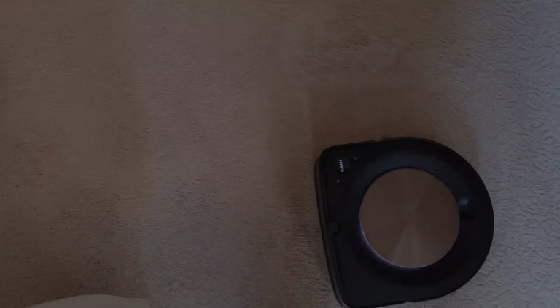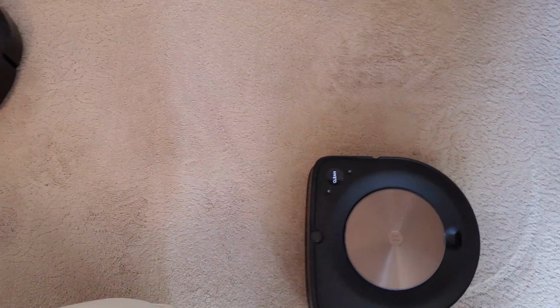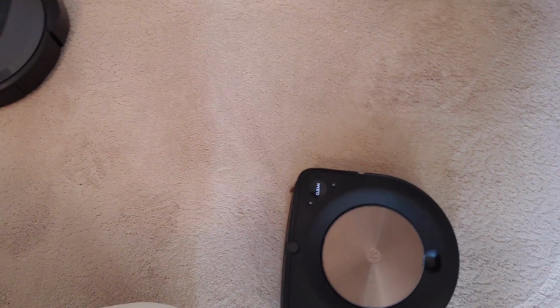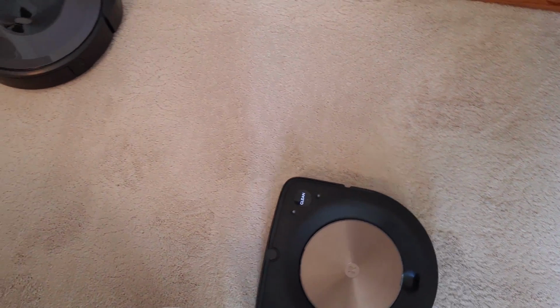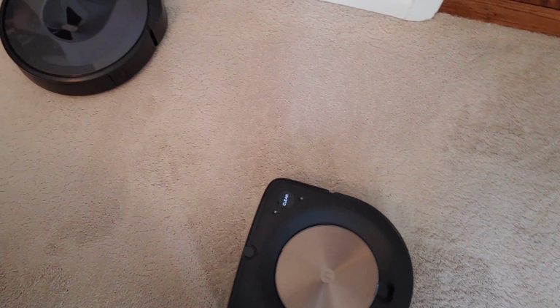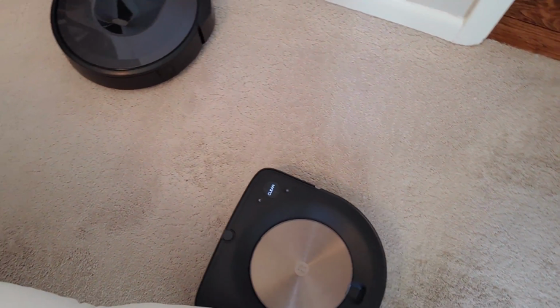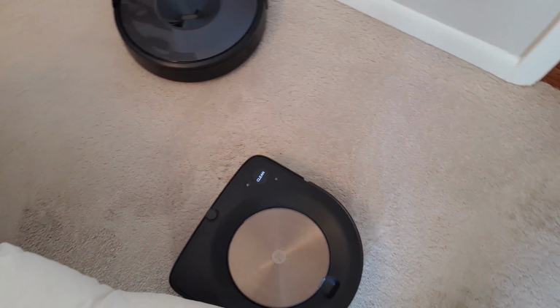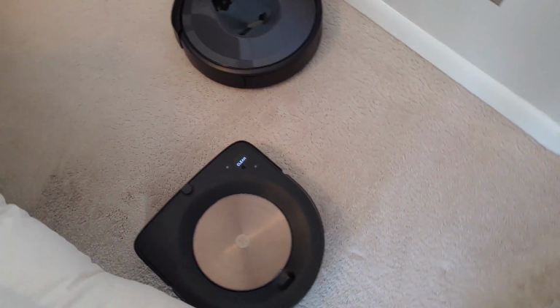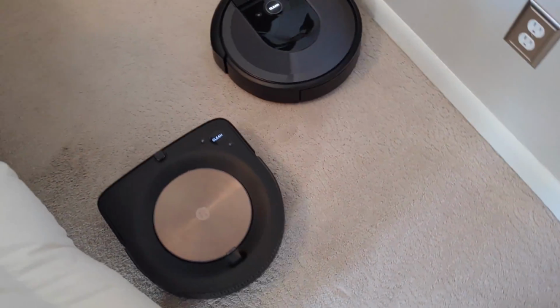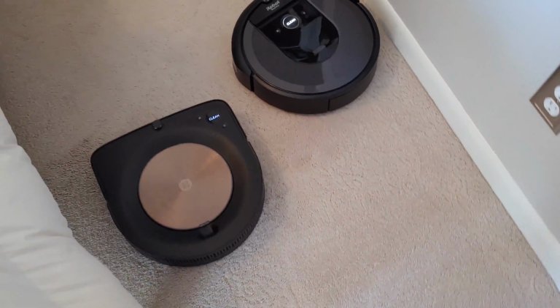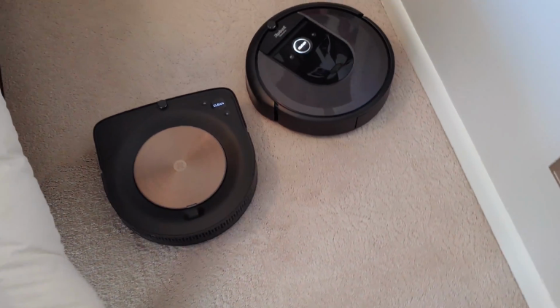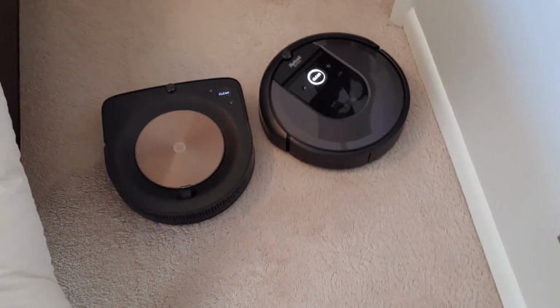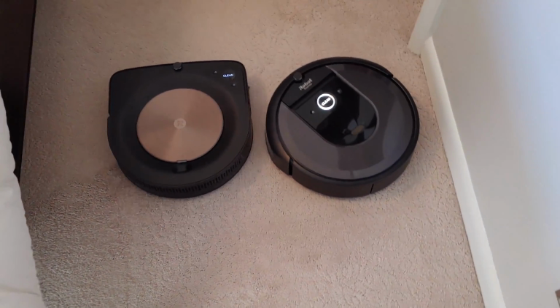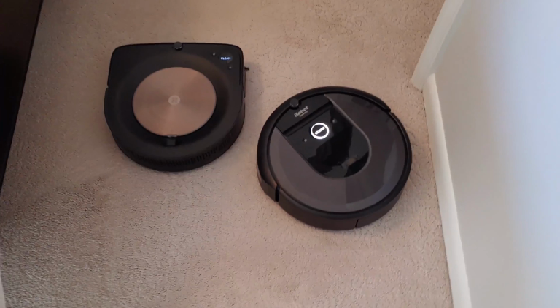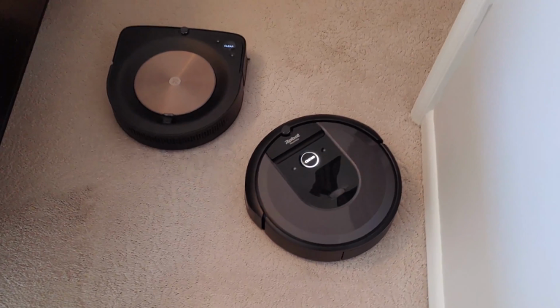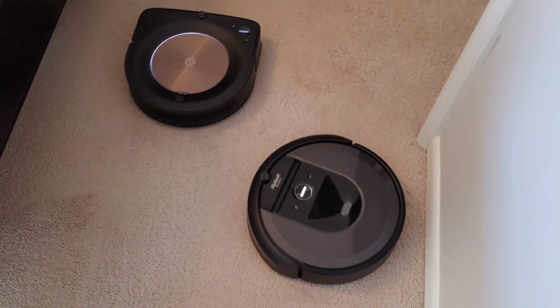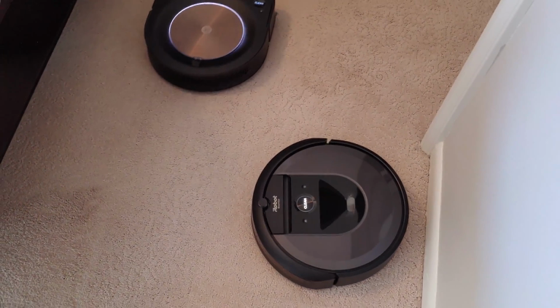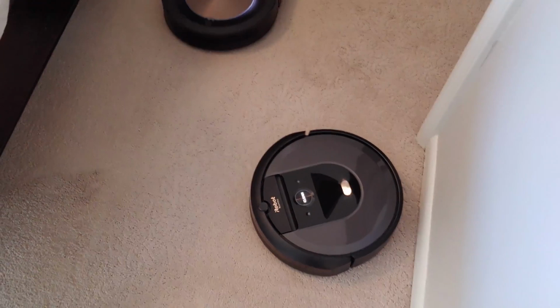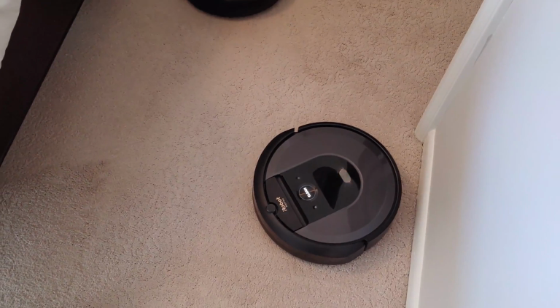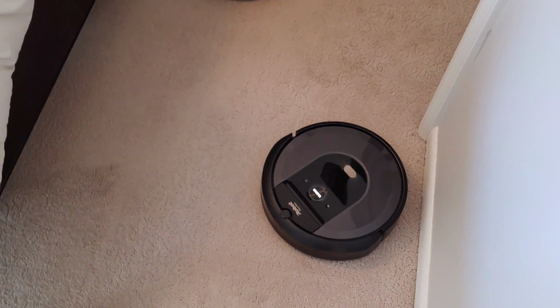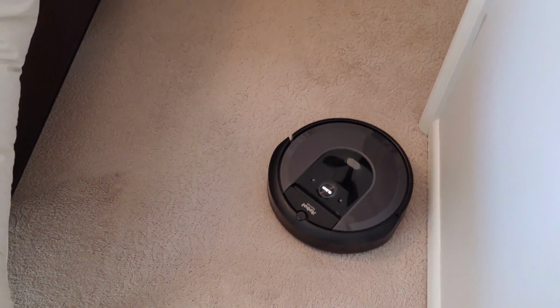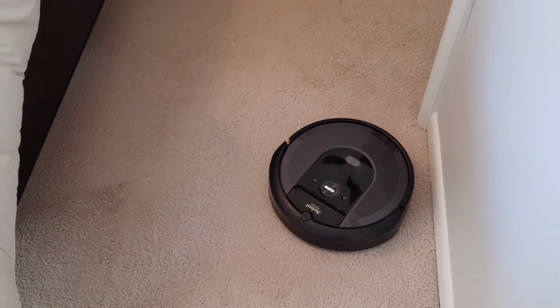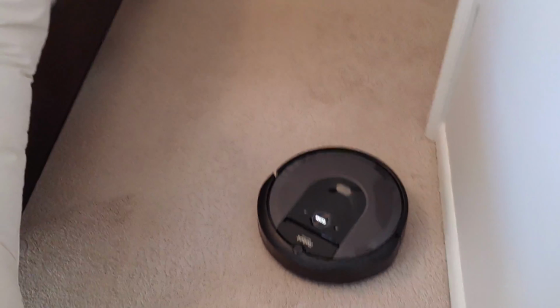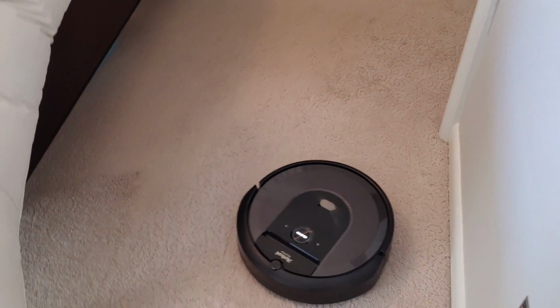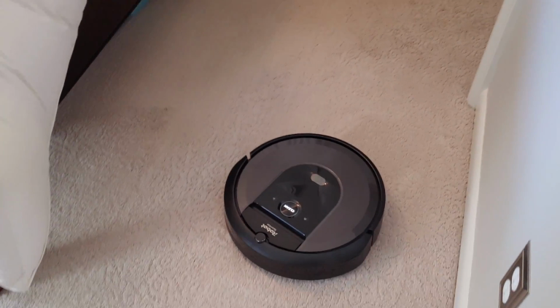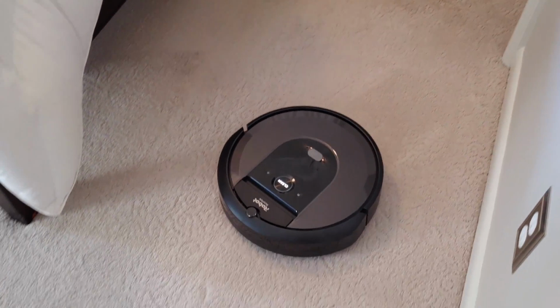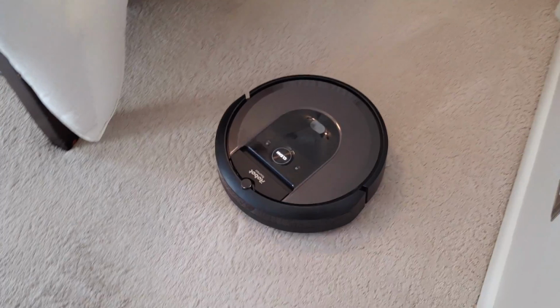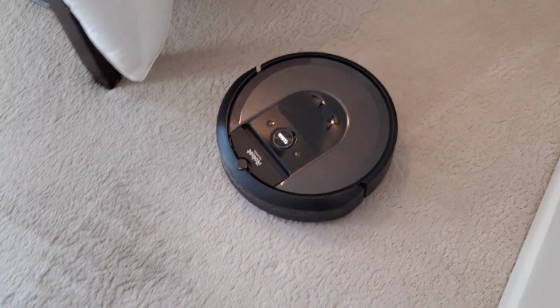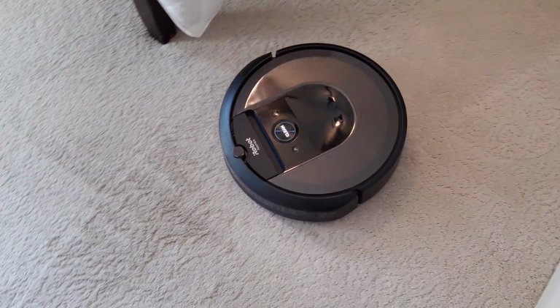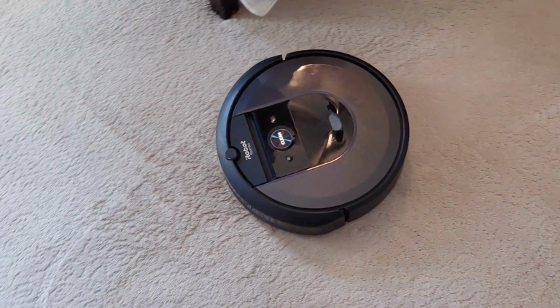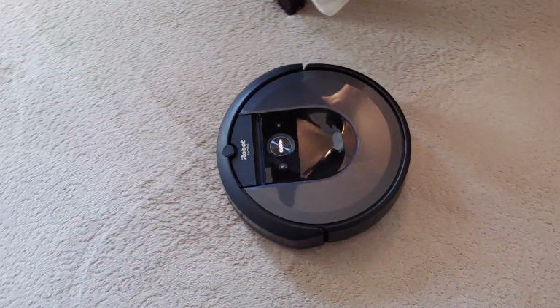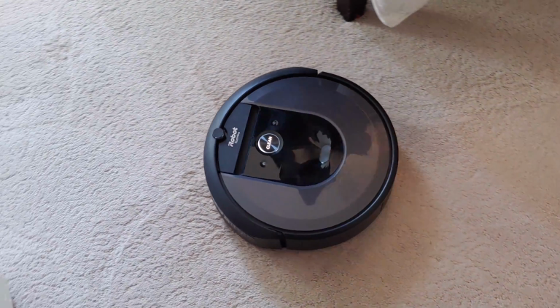We love robot vacuums here at Android Headlines. They're one of the best ways to keep your home clean on a daily basis. iRobot offers some of the most premium robots on the market with quite a few features that you simply can't get elsewhere.